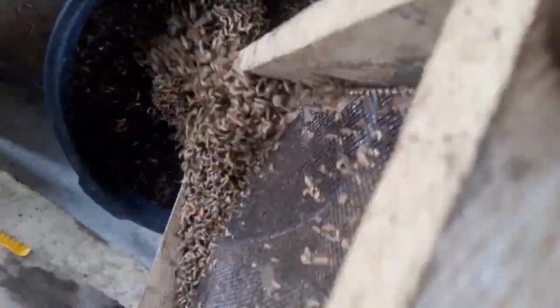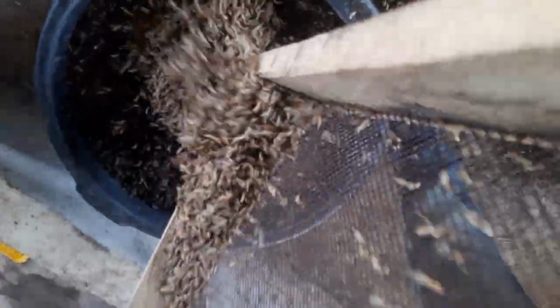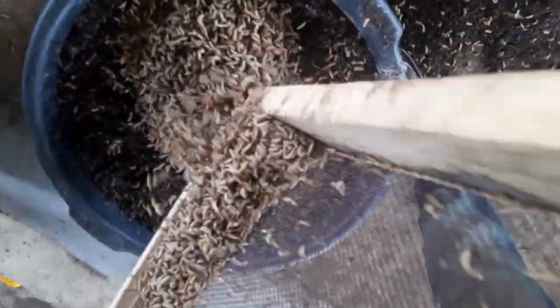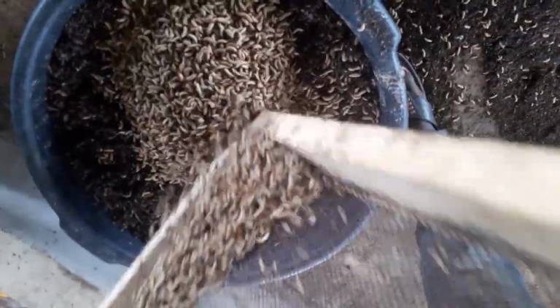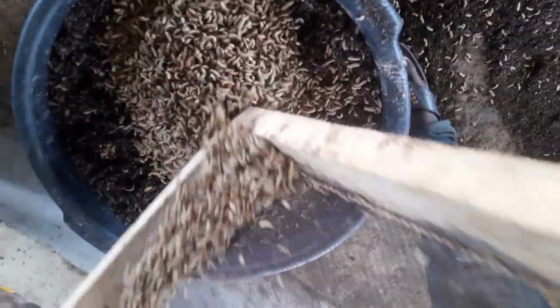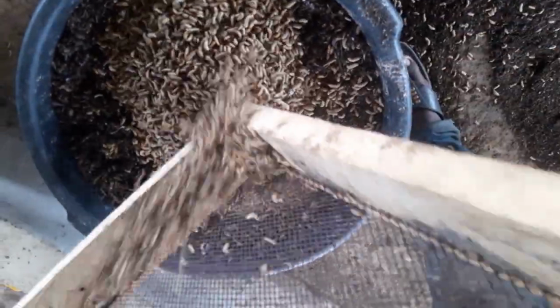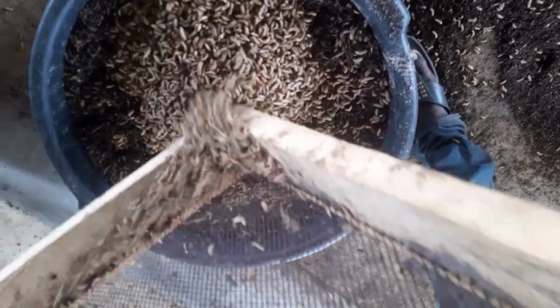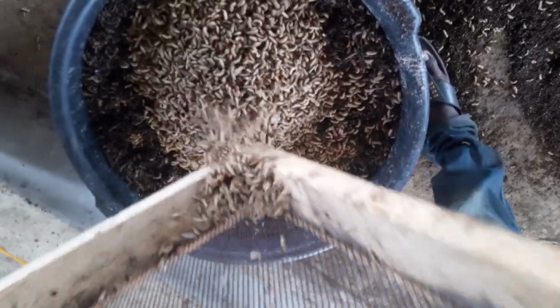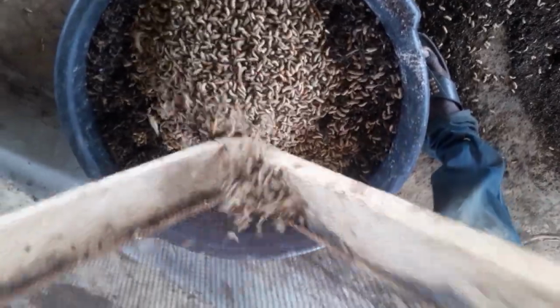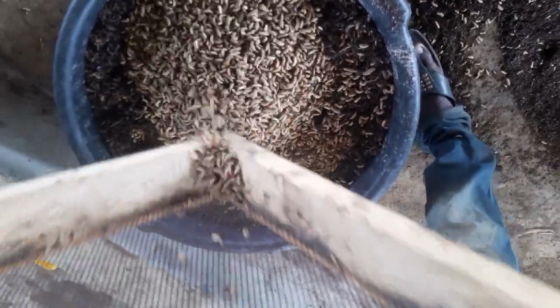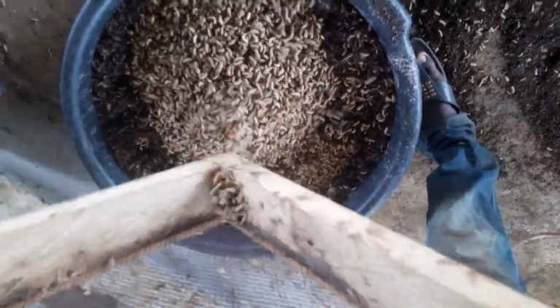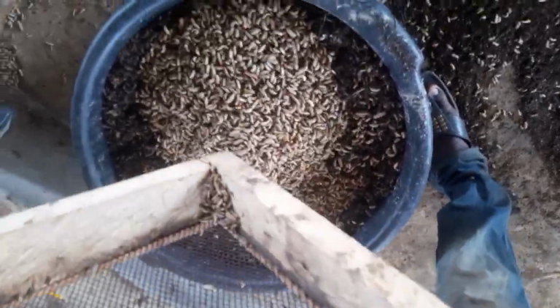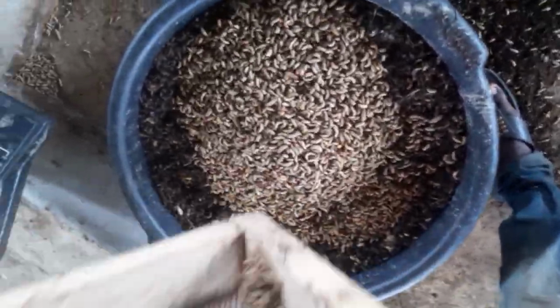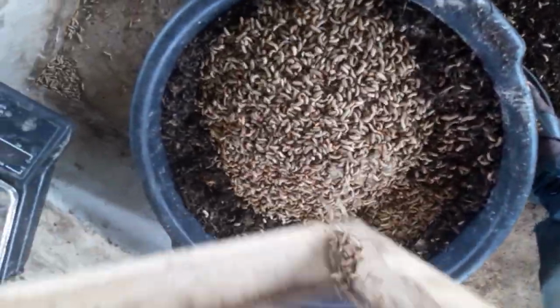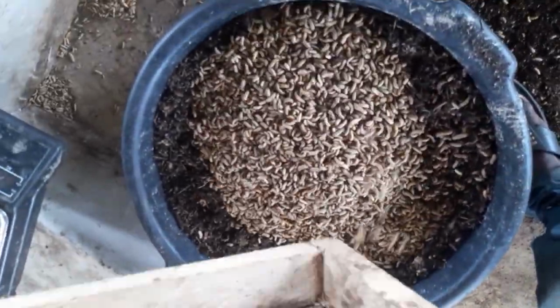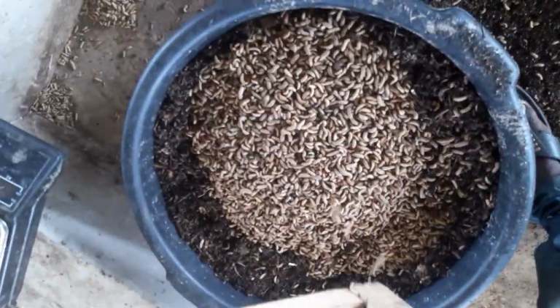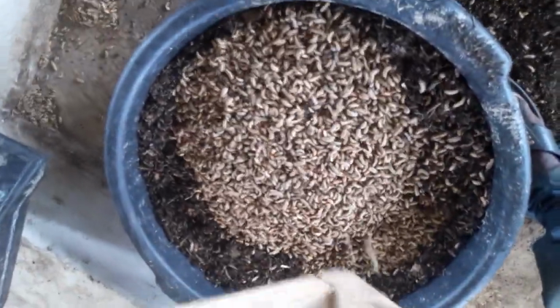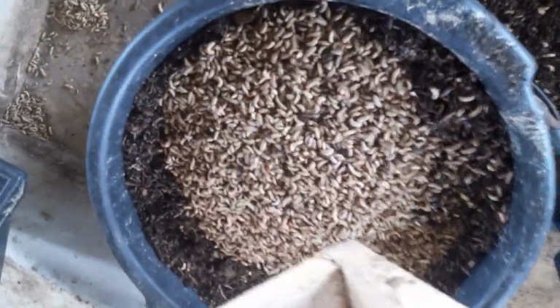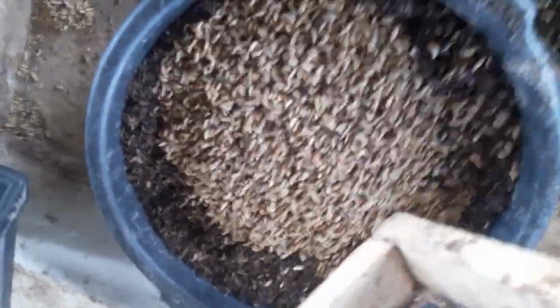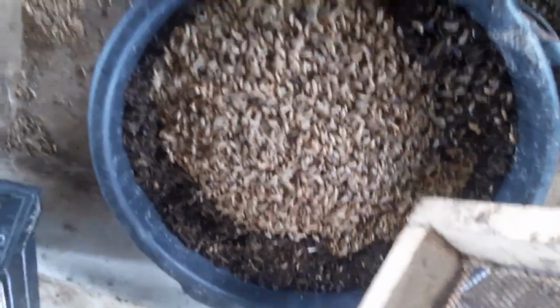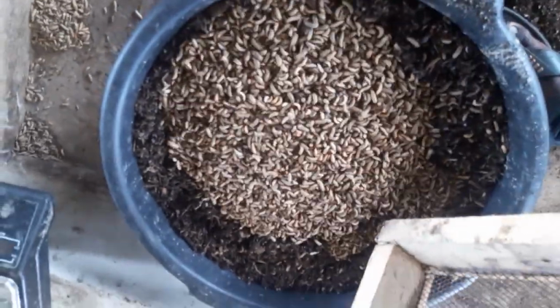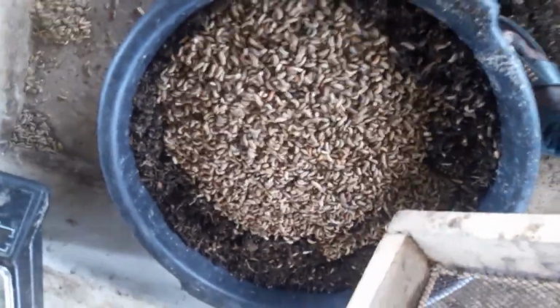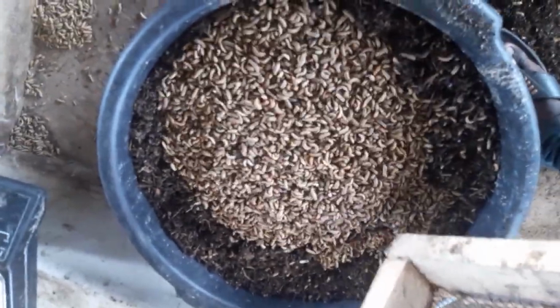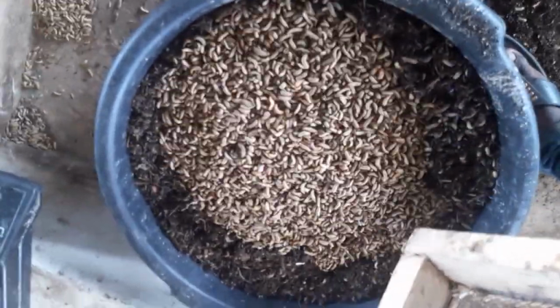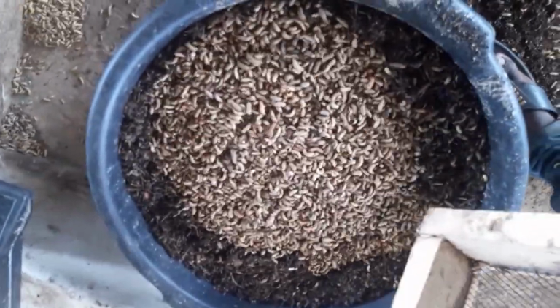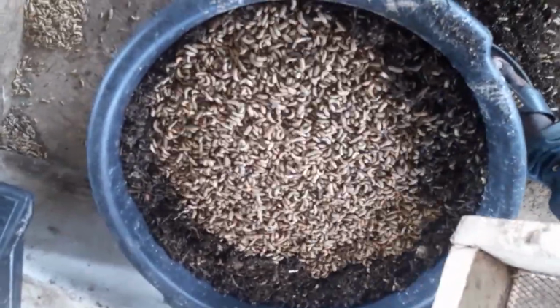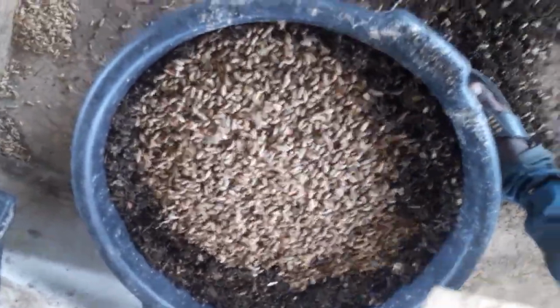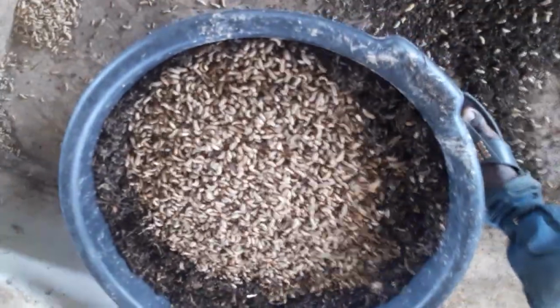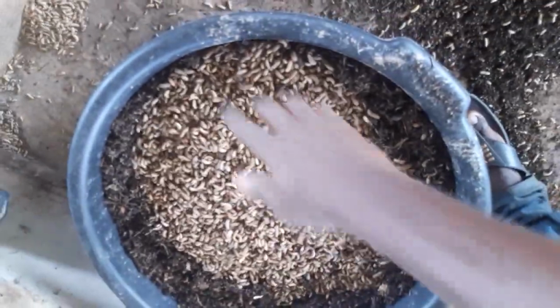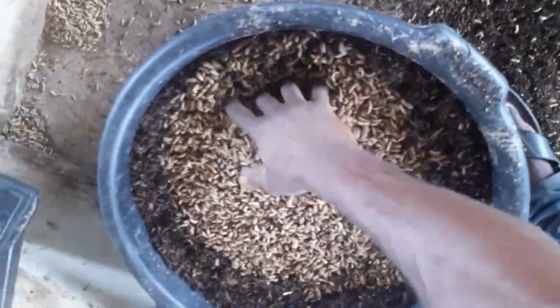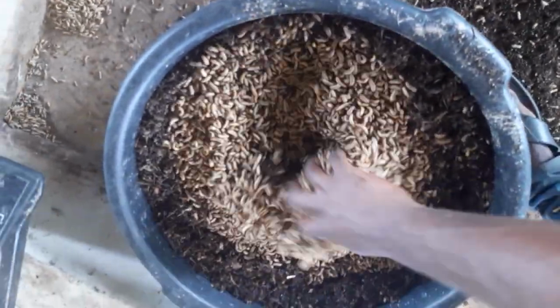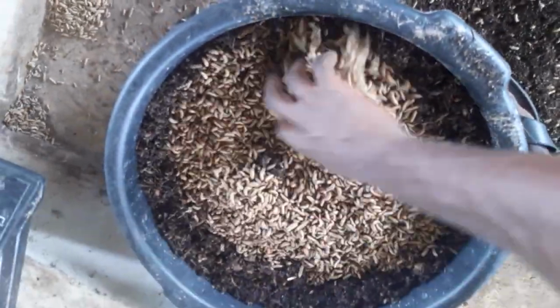And you place the clean larvae in the bowl — this is lovely and wonderful. That's how the whole thing is done. After we are done with this, we do the second sift.